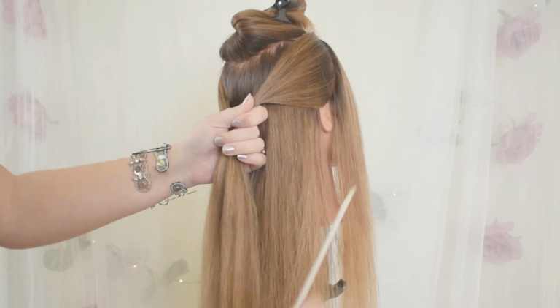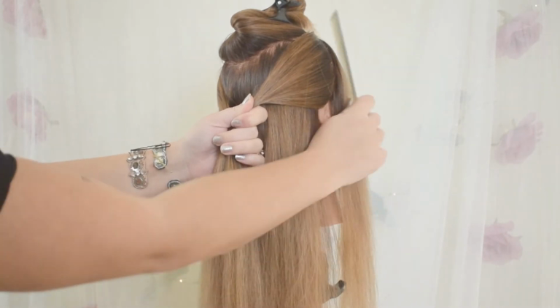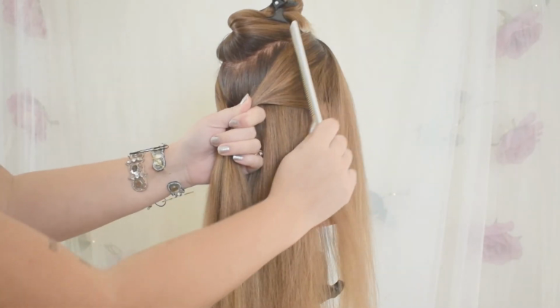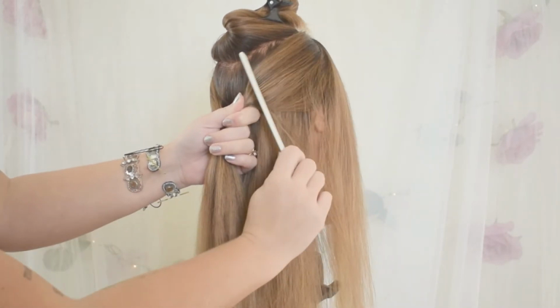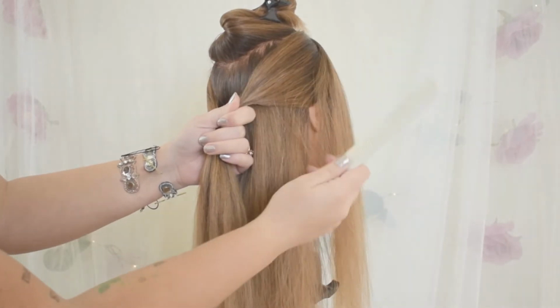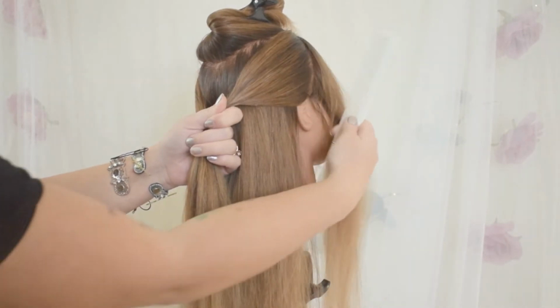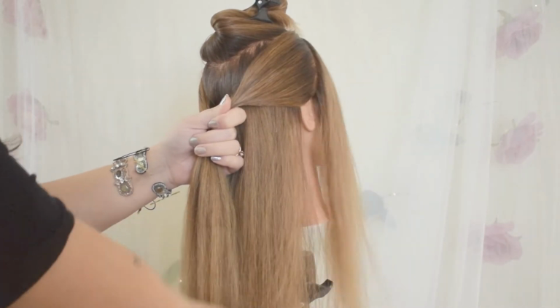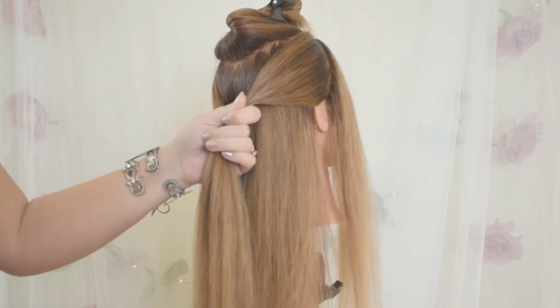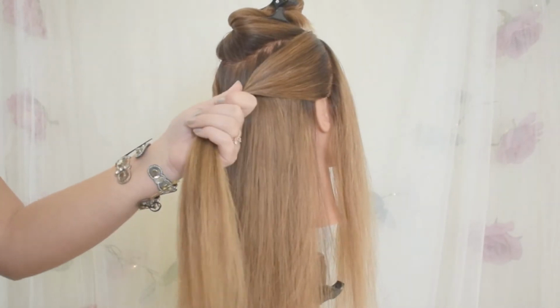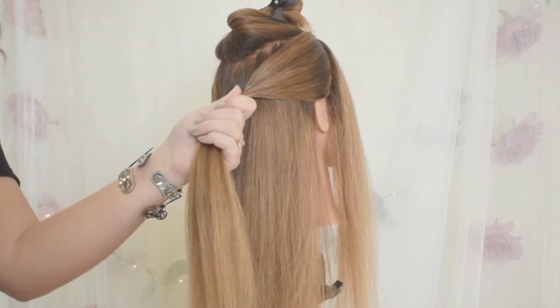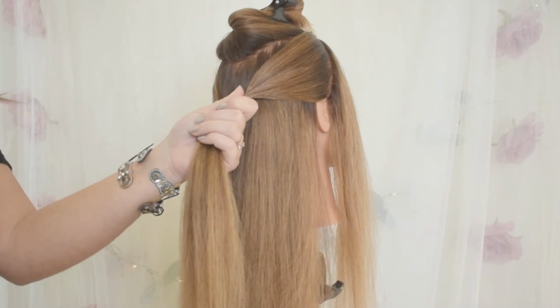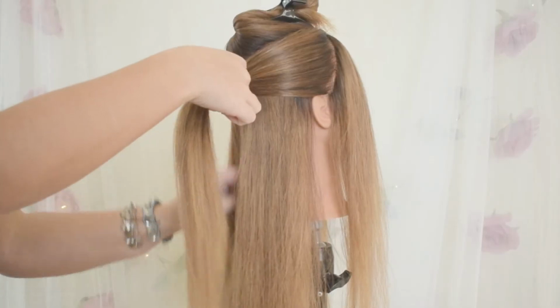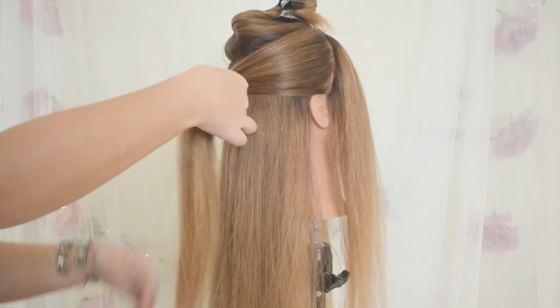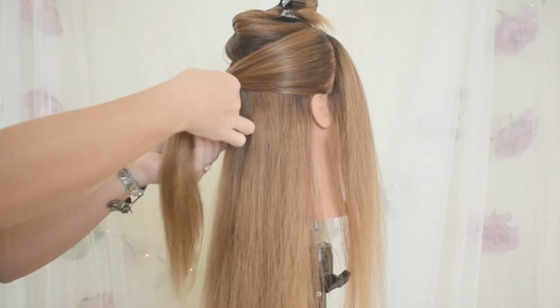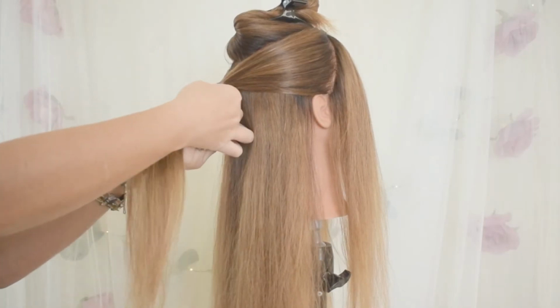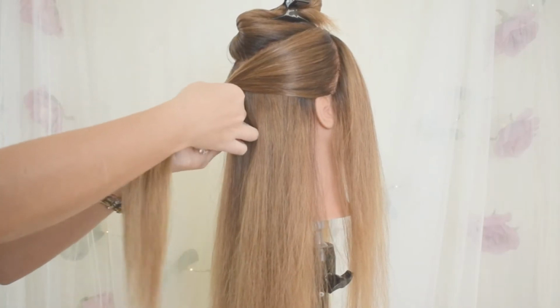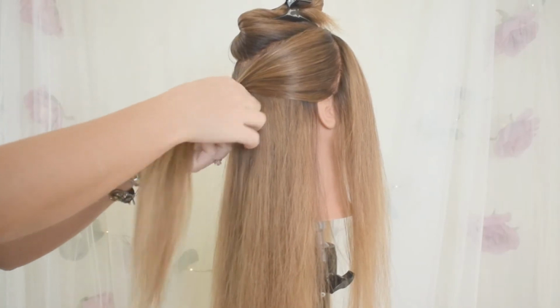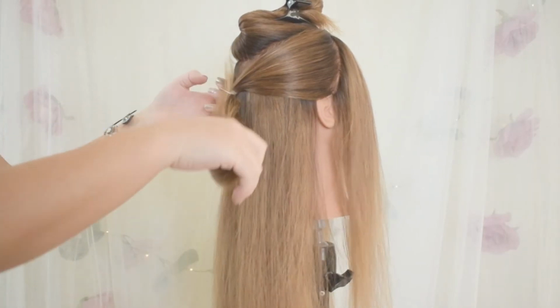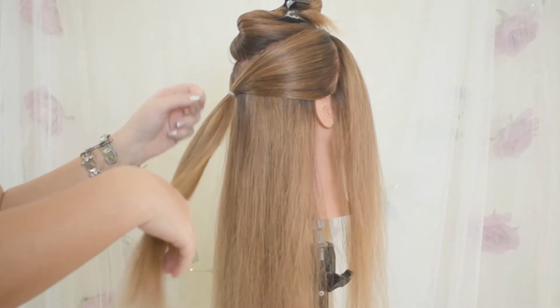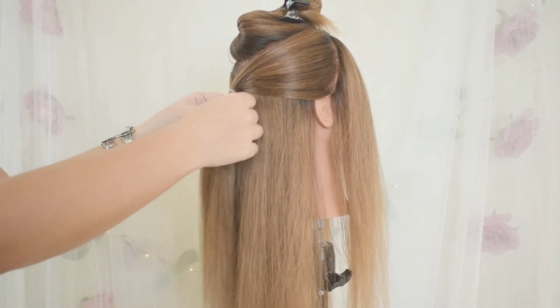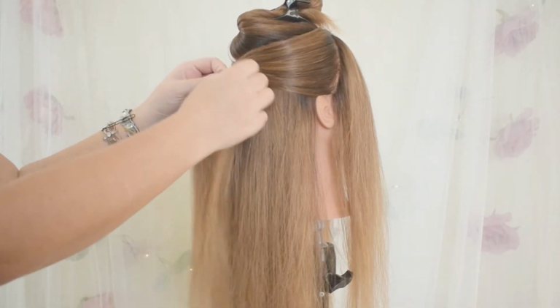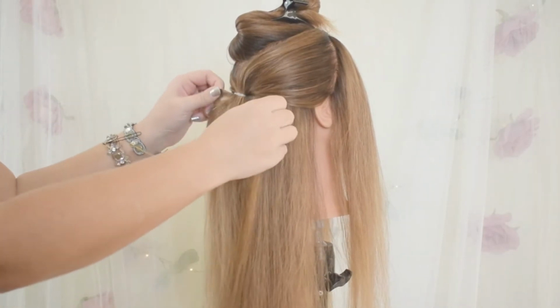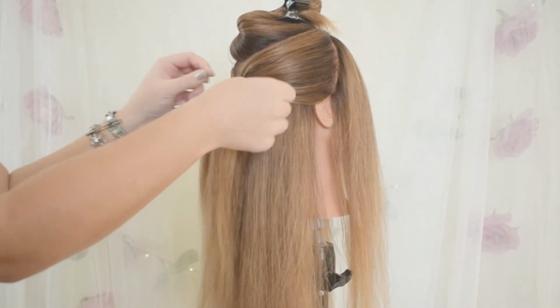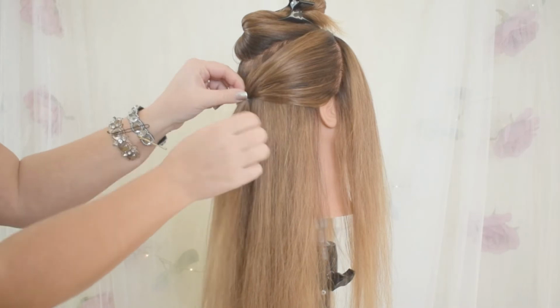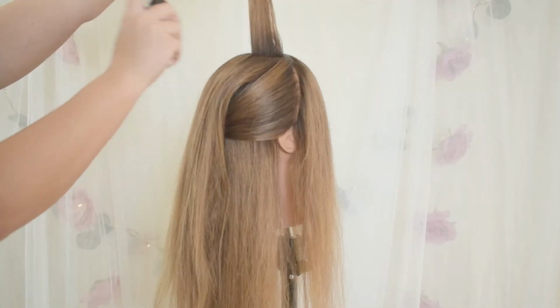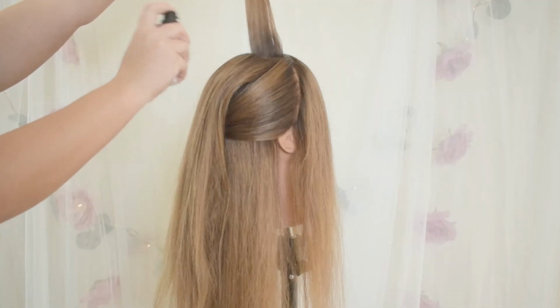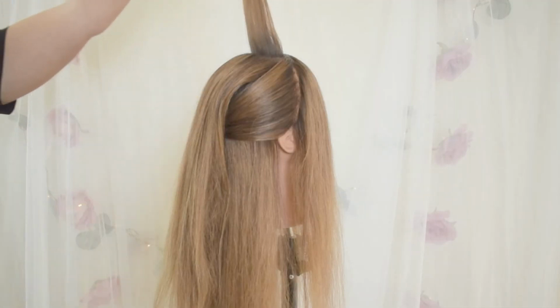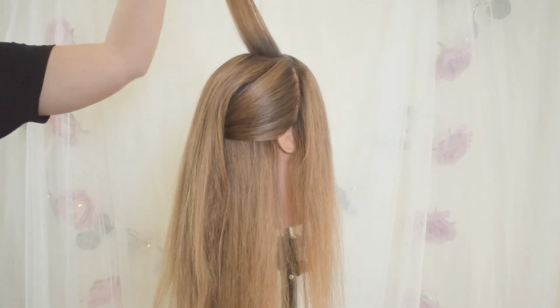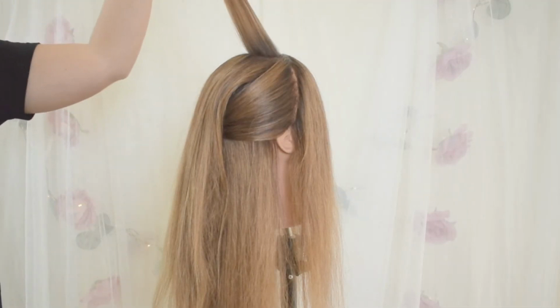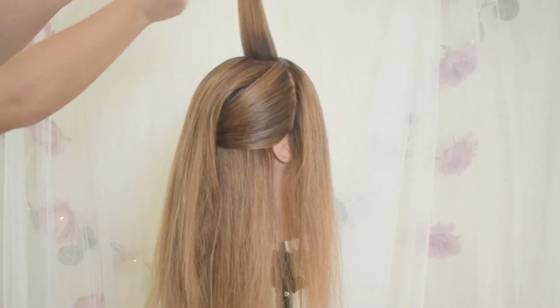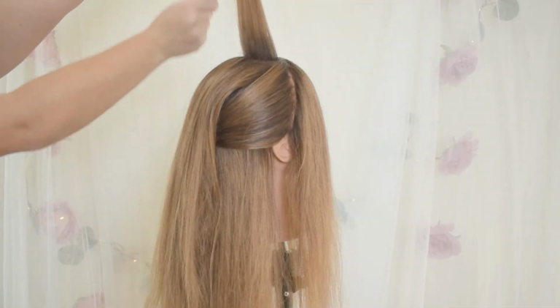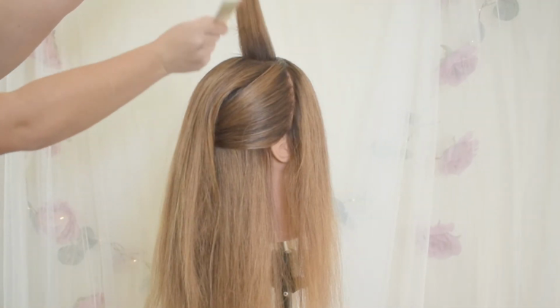Spritz it down with a little hairspray — I did that with both sides. Then bring it back and tie it into an elastic. This keeps it from getting too heavy or bulky, and then we won't have this weird little bump at the end of this style.